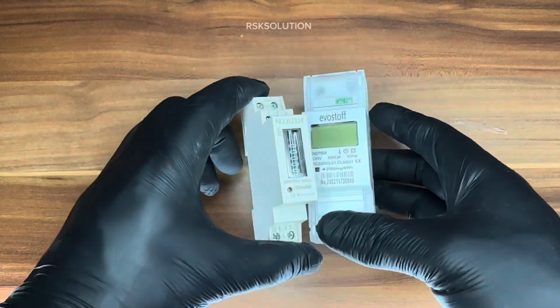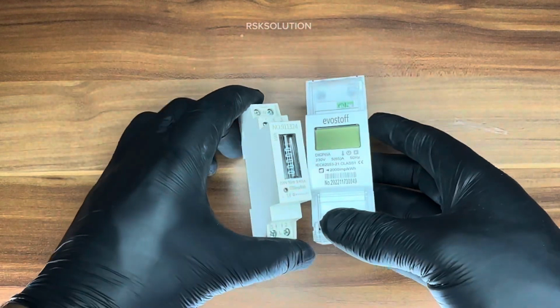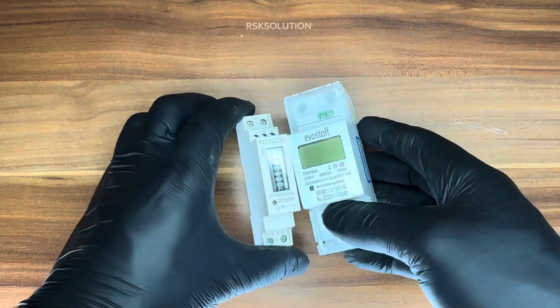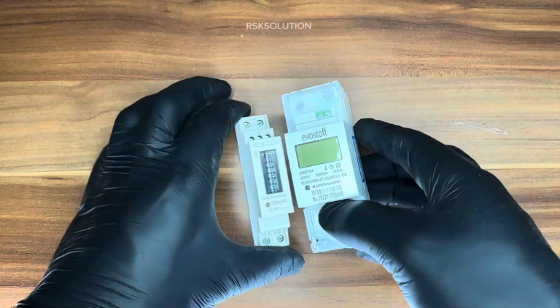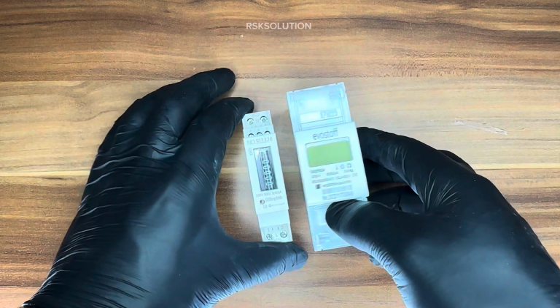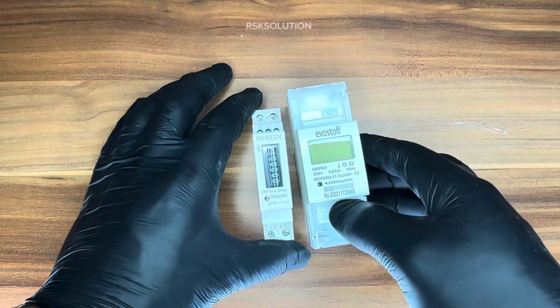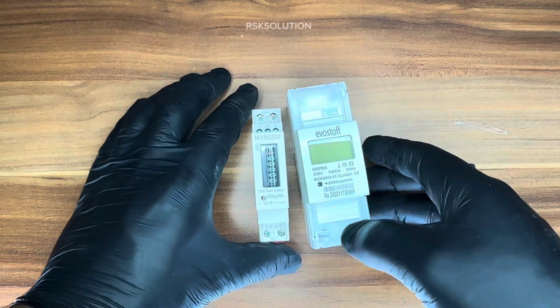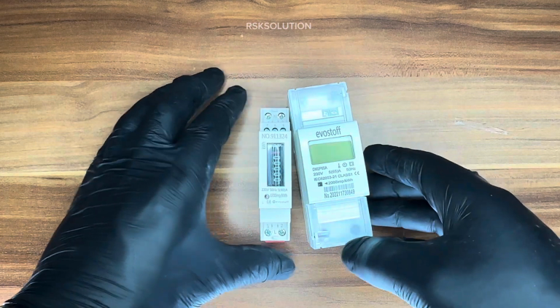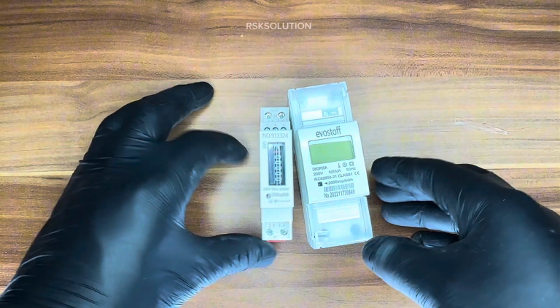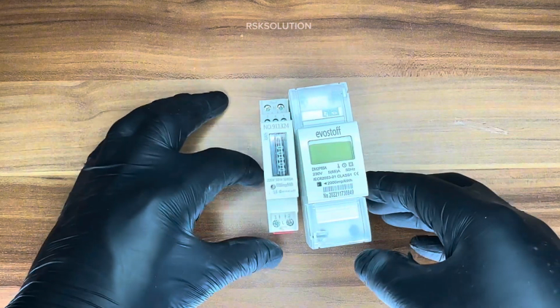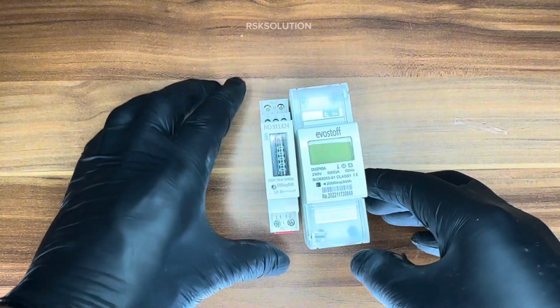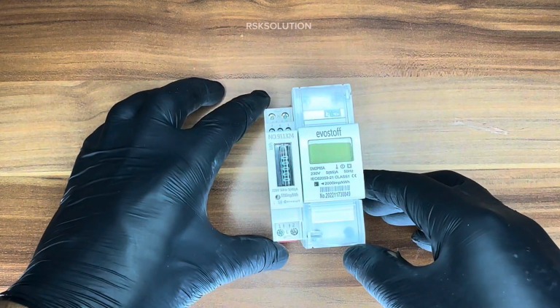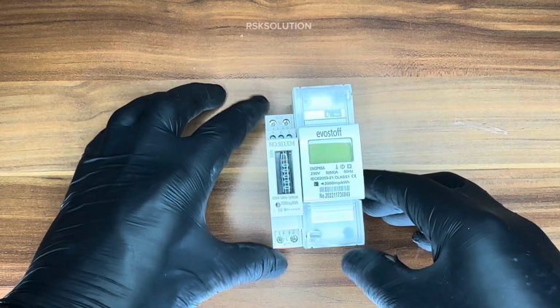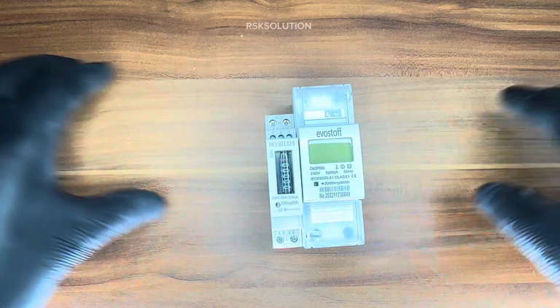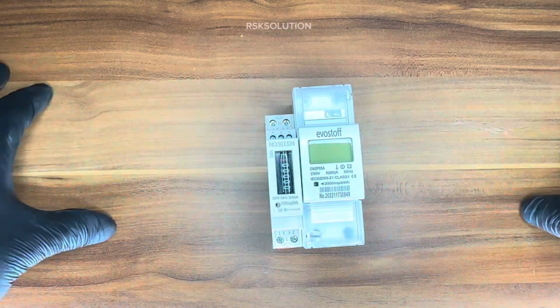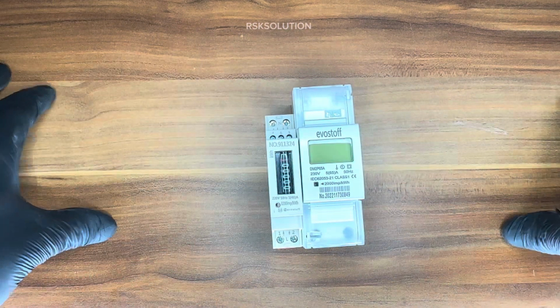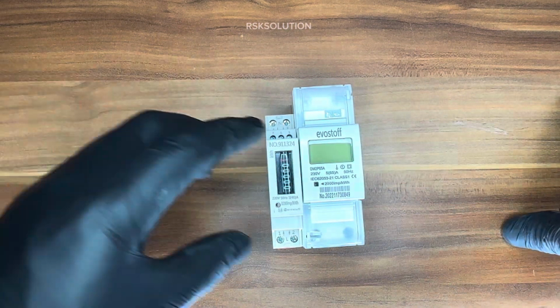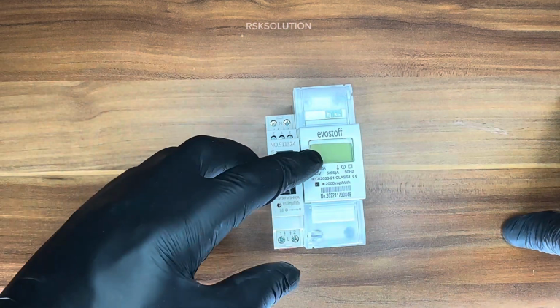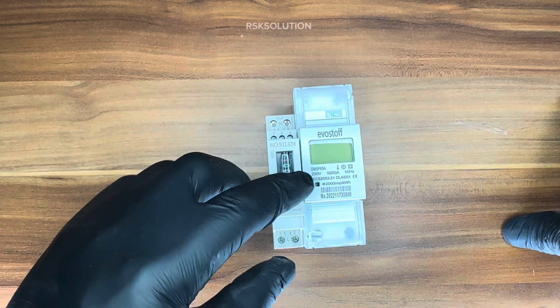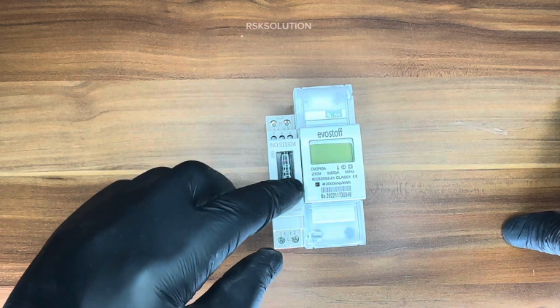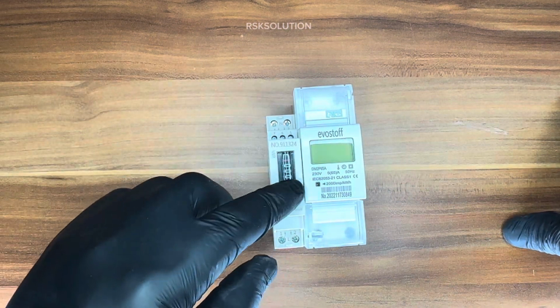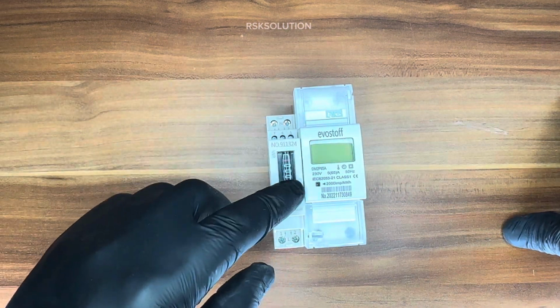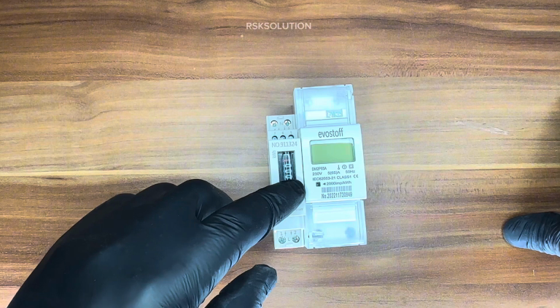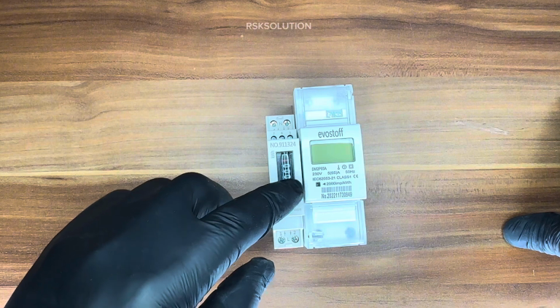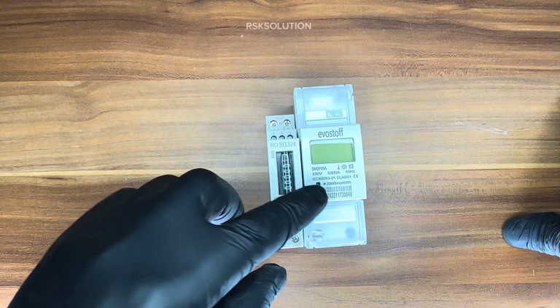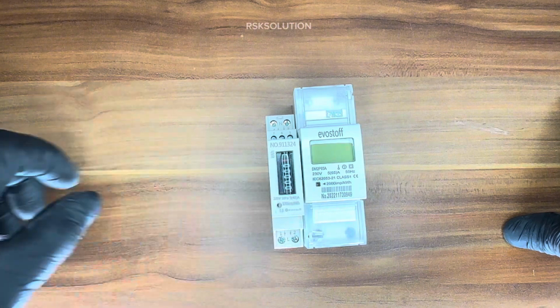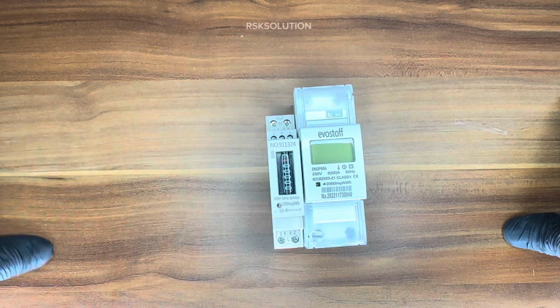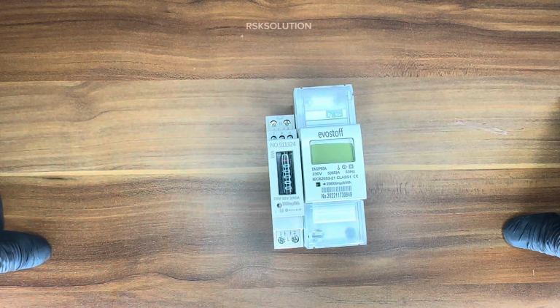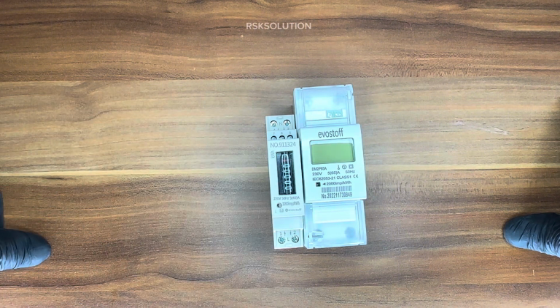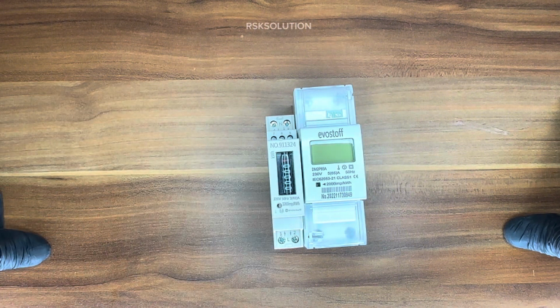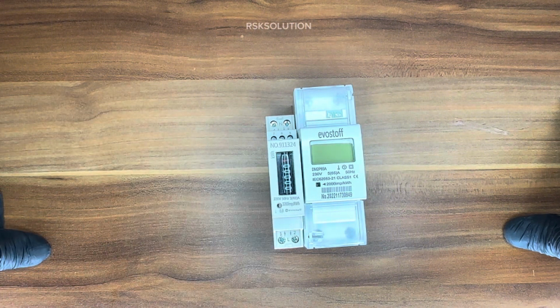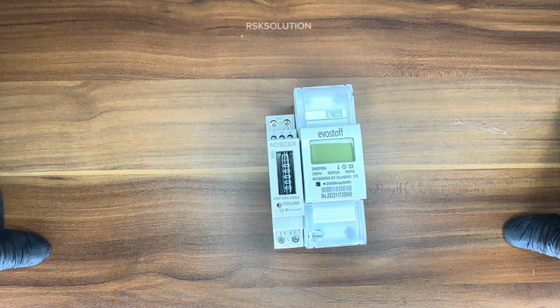Both of them are qualified tested. Whatever submeter you use, always make sure they are qualified tested. The installation is also very easy — you can install them very easily.